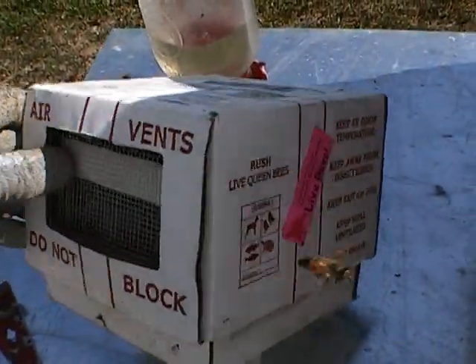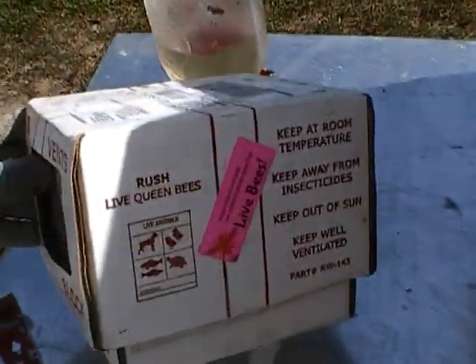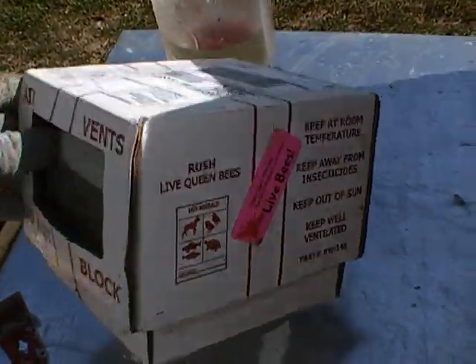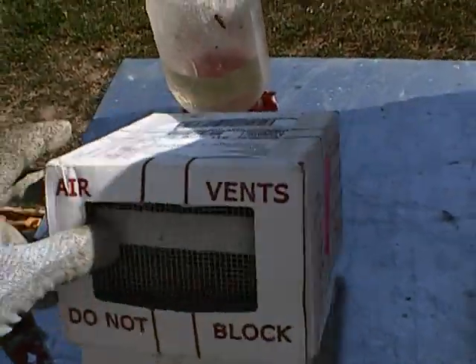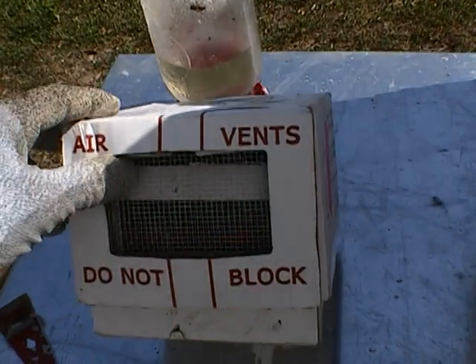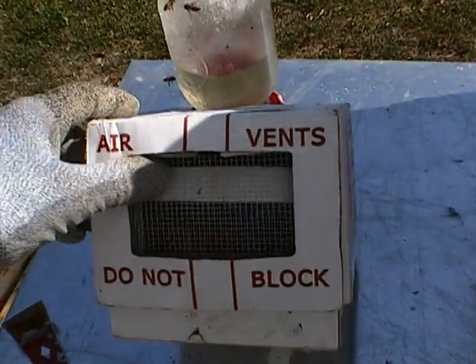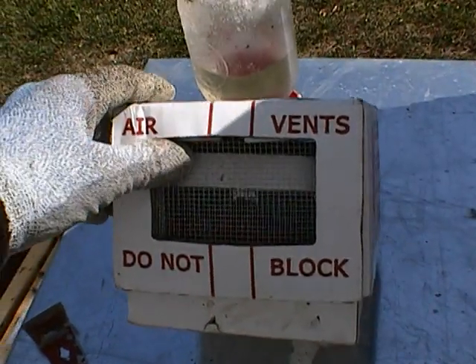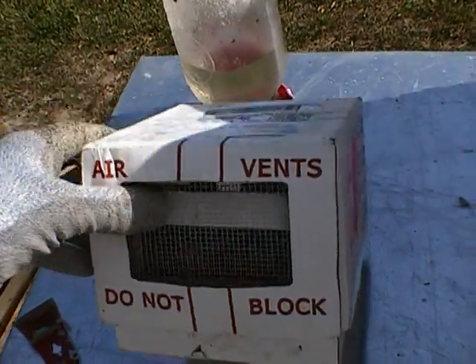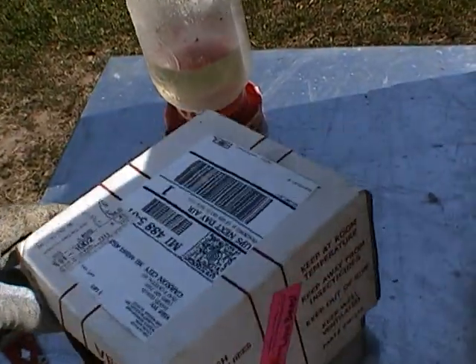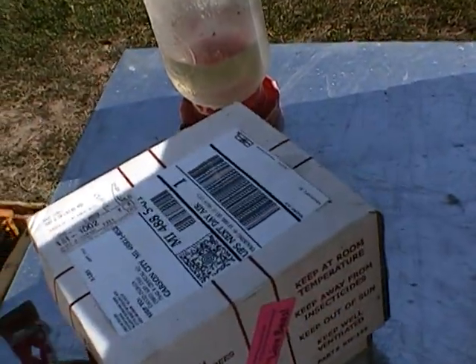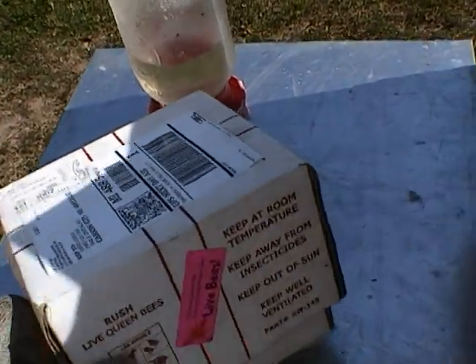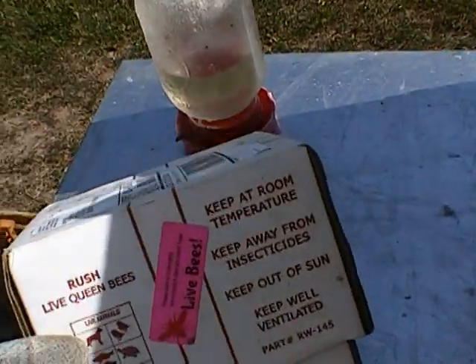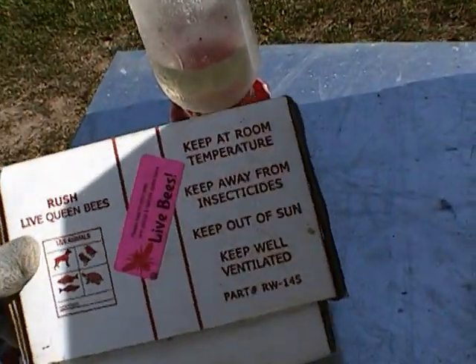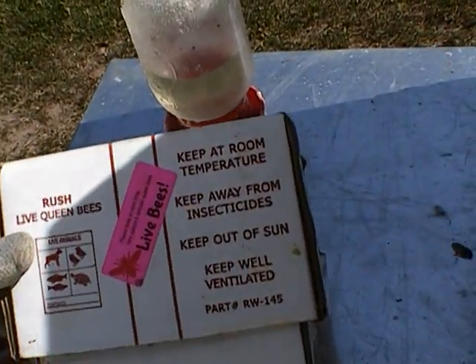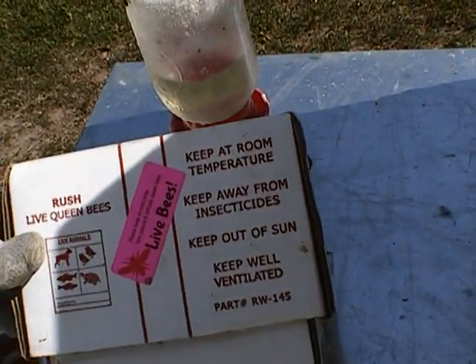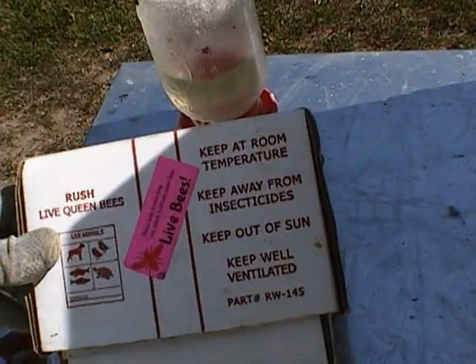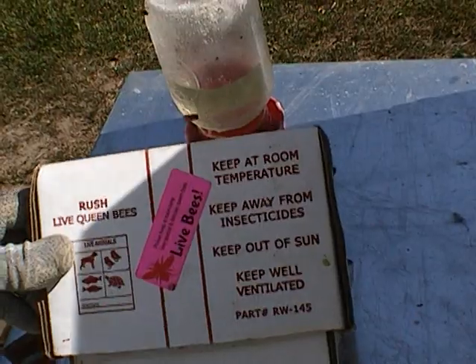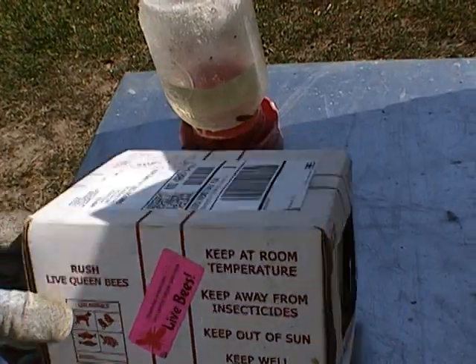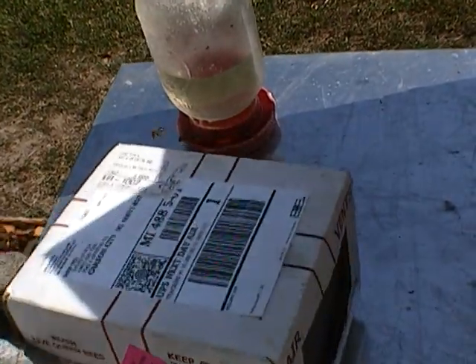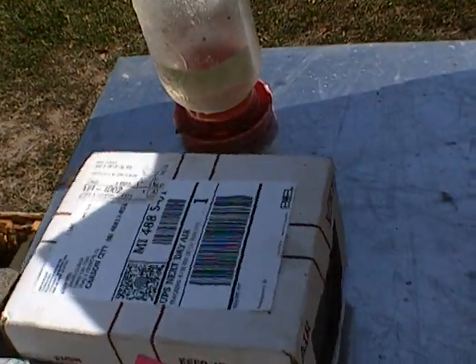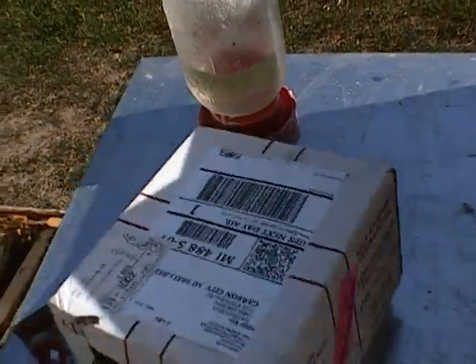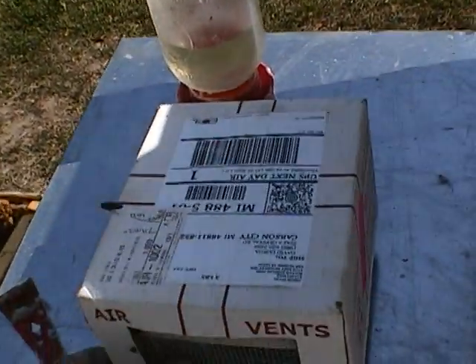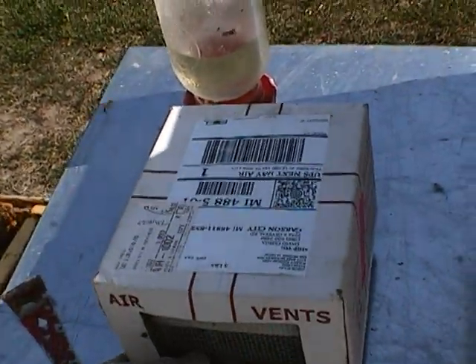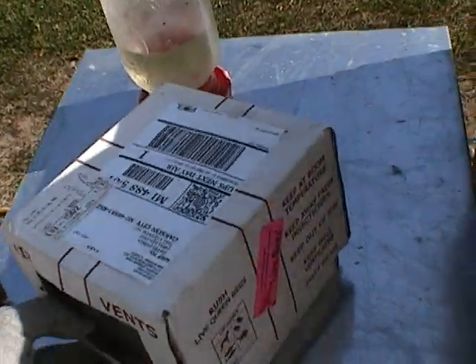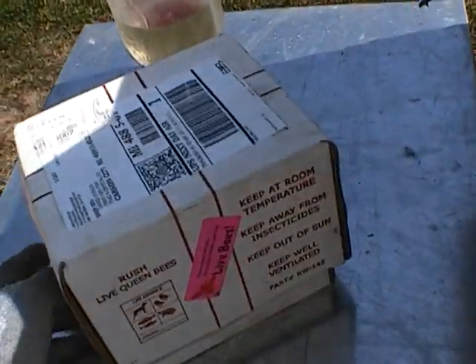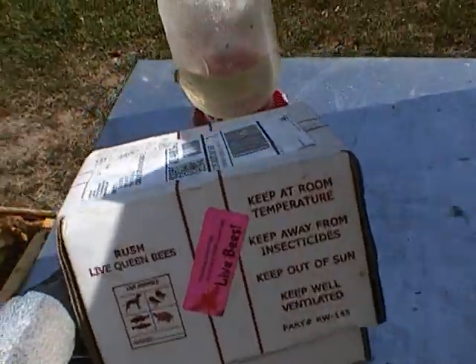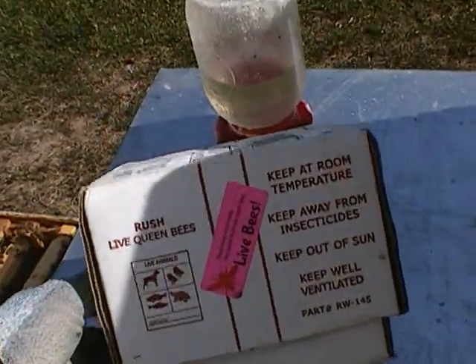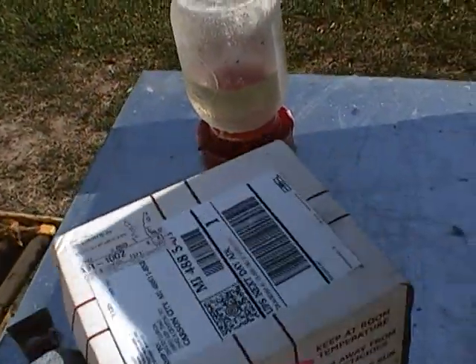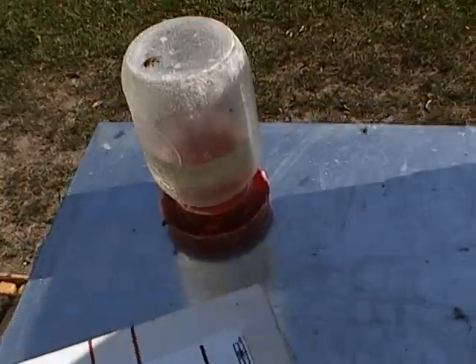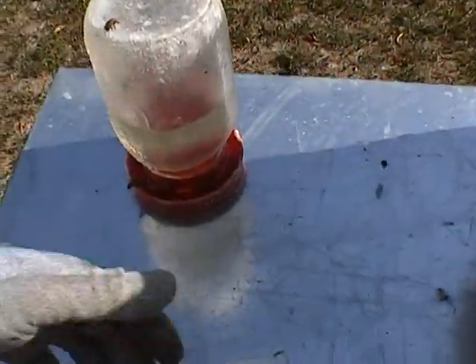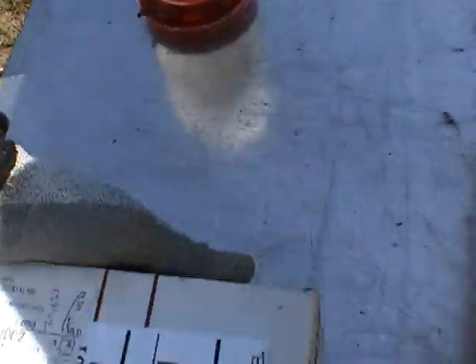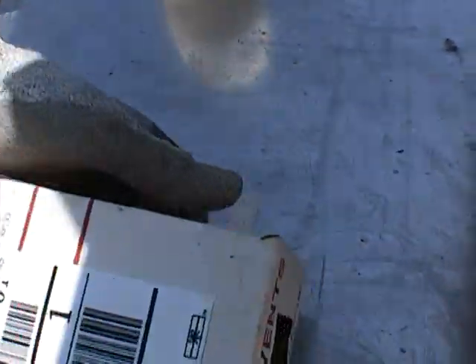On my first order I ordered 20 and 18 were alive, so I thought that was pretty good. Then a month later I ordered 22 more, he sent some extras and replacements for the ones I lost, so there were 26 inside the box.